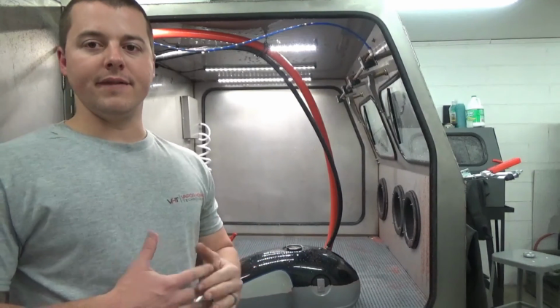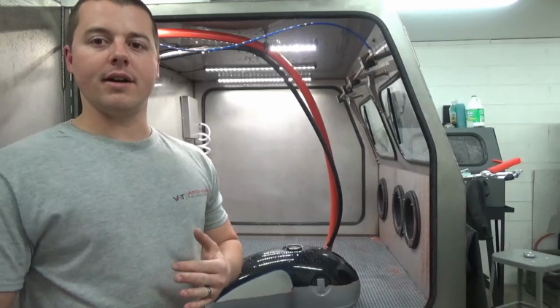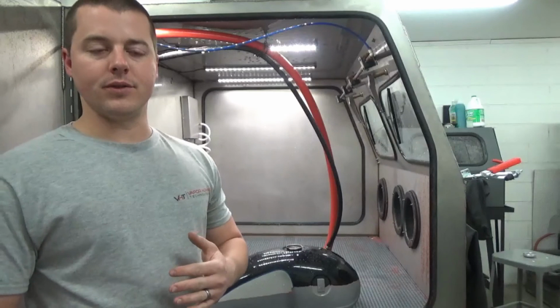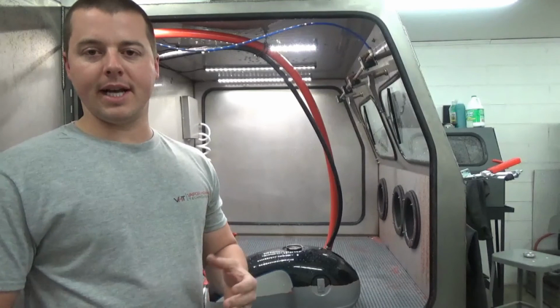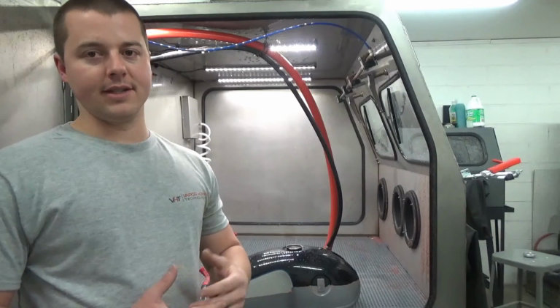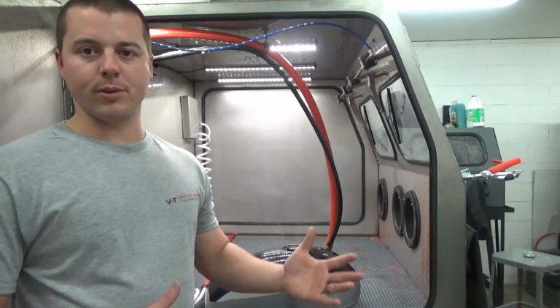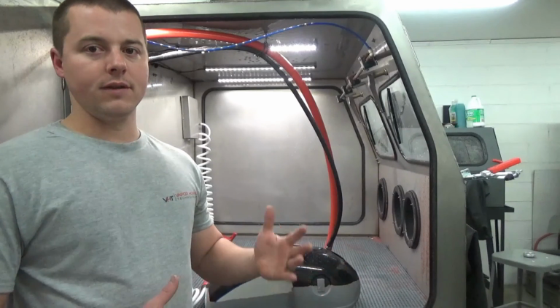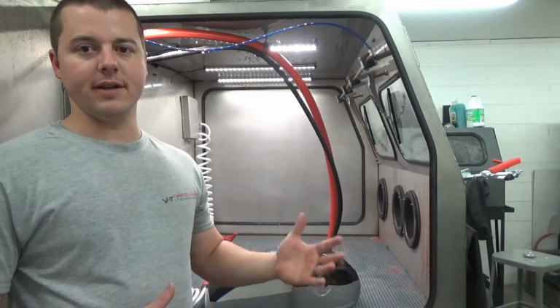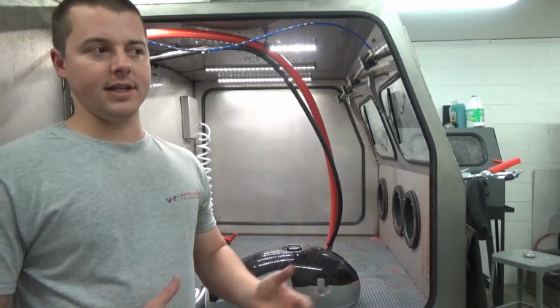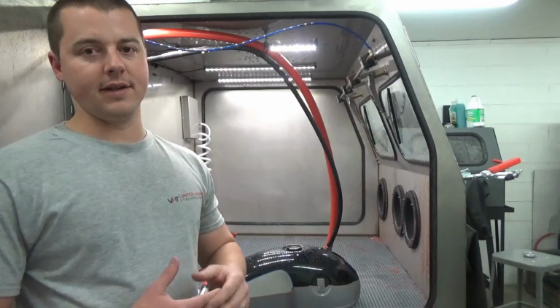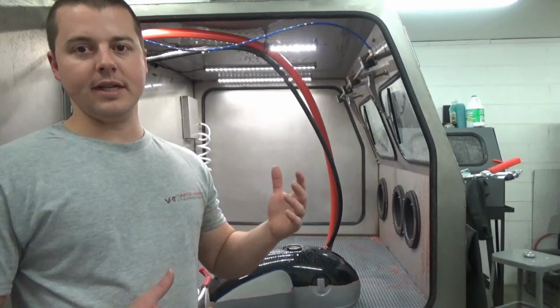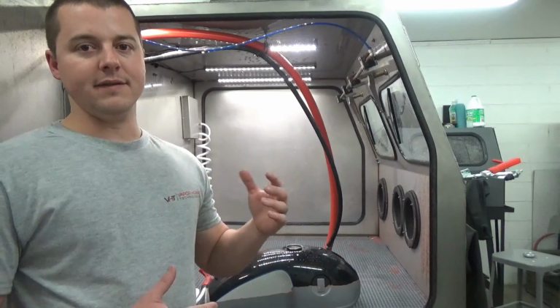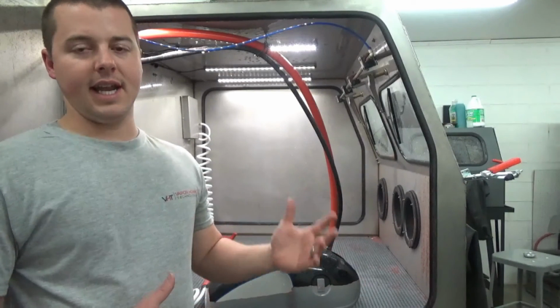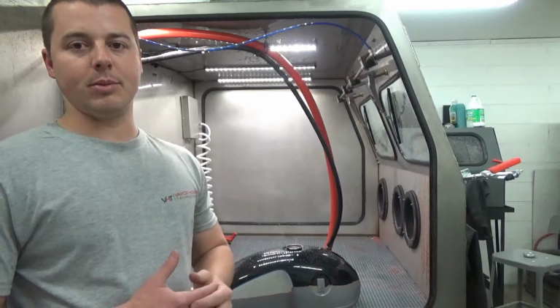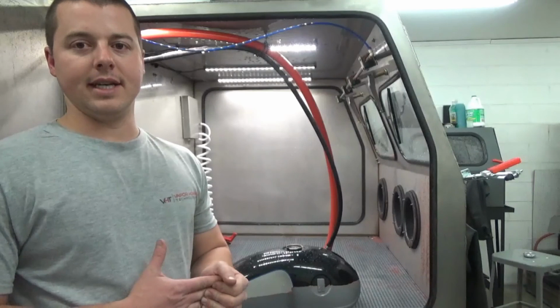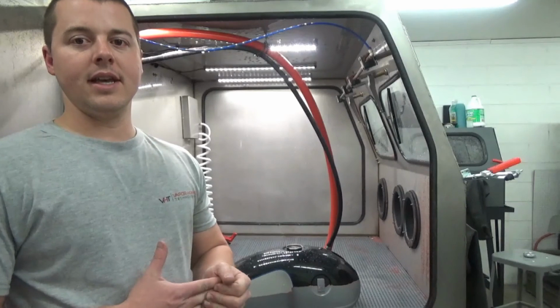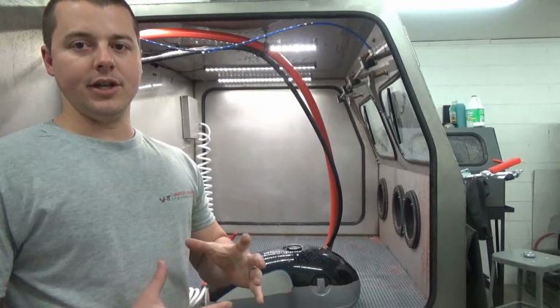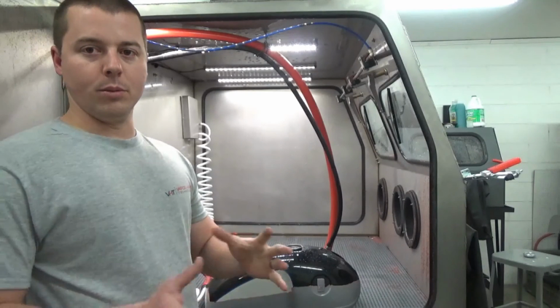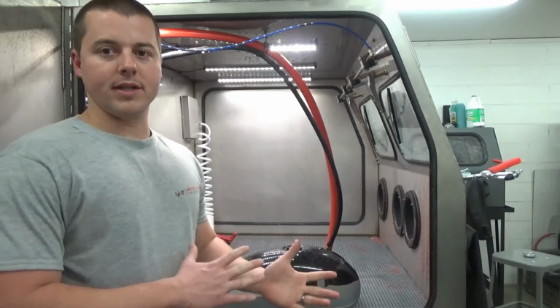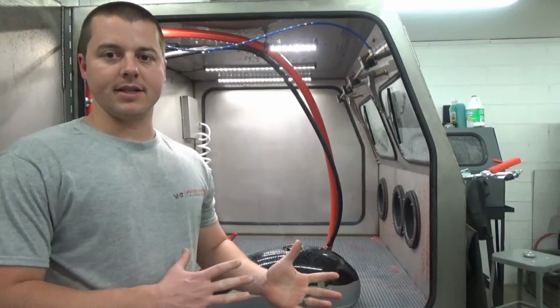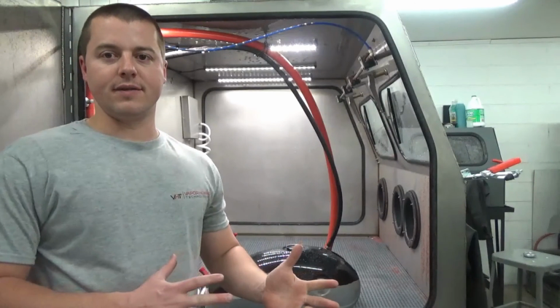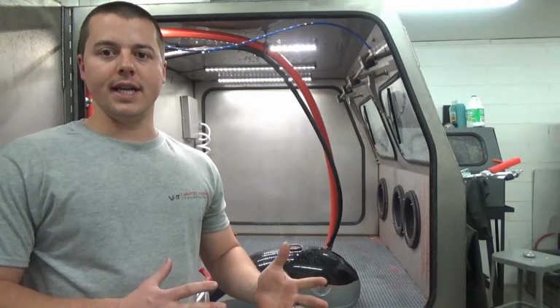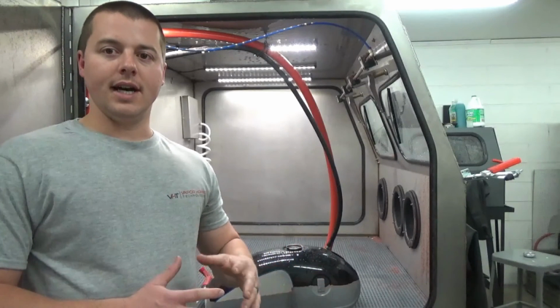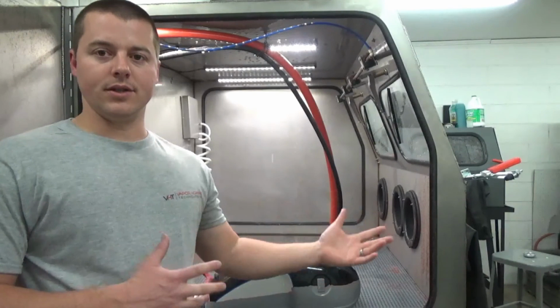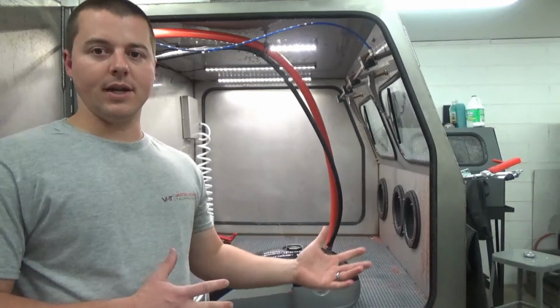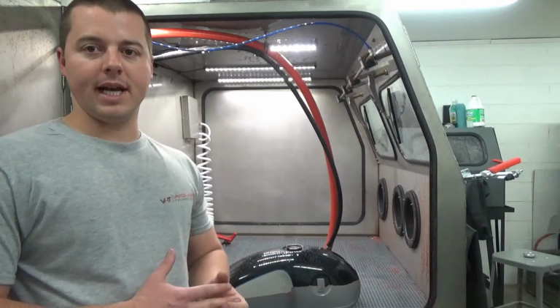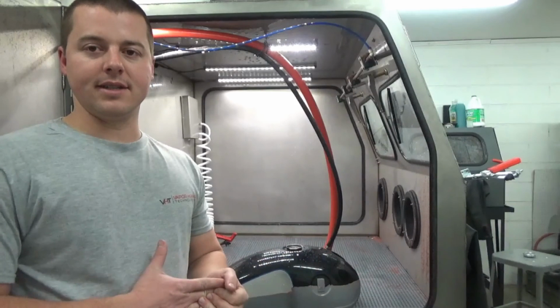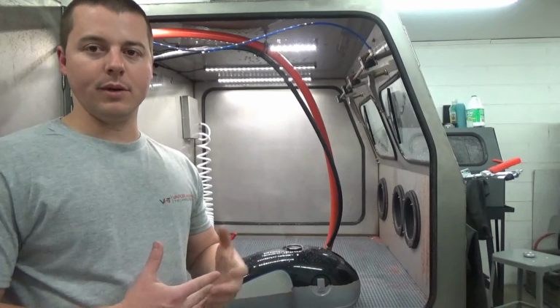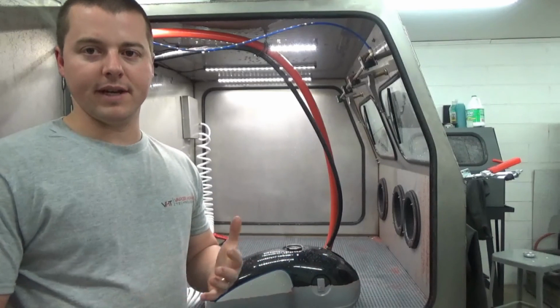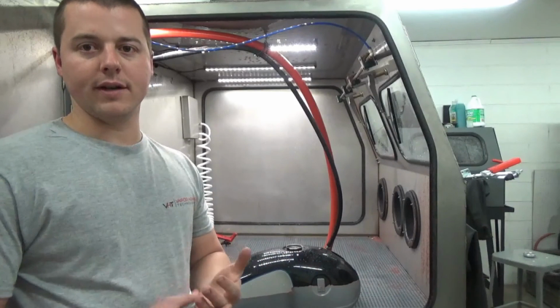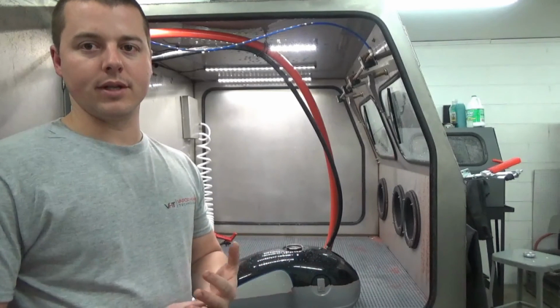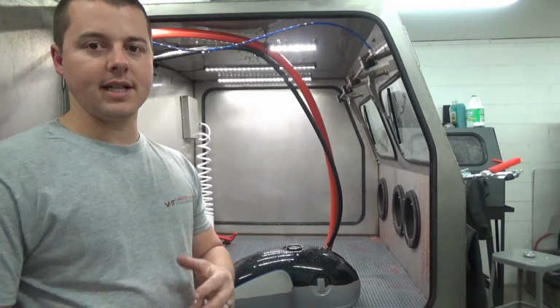And if you're tired of dry blasting — it's a super dusty, very nasty process — and you want to move over to something that's dust-free, such as a wet blasting system that we manufacture here at Vaporoning Technologies.